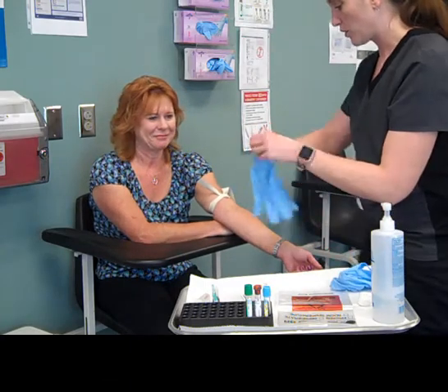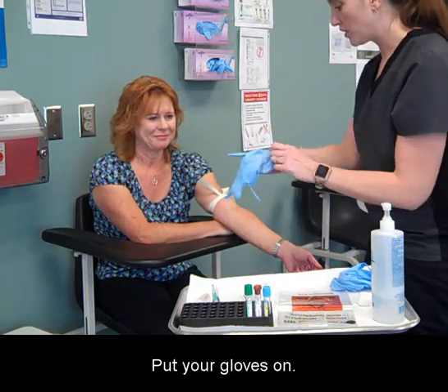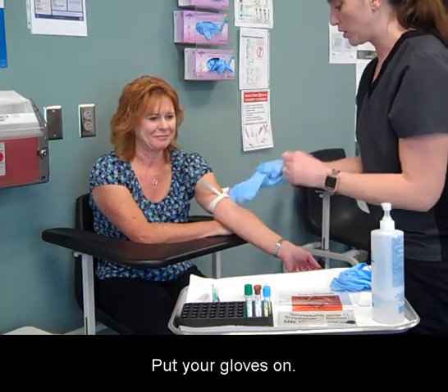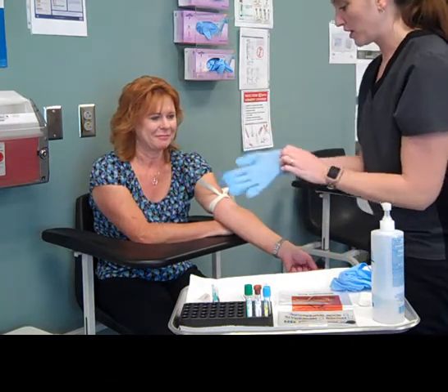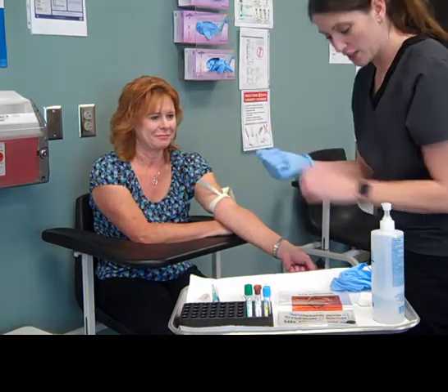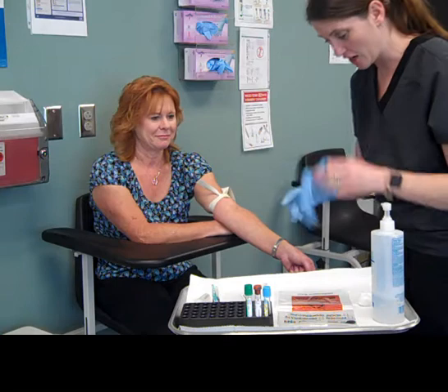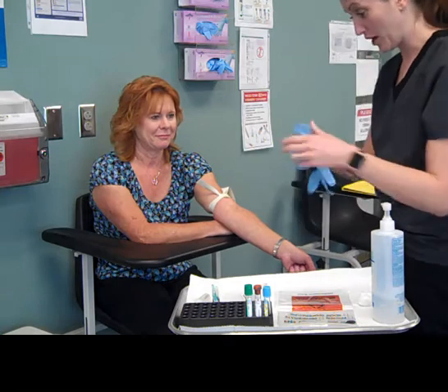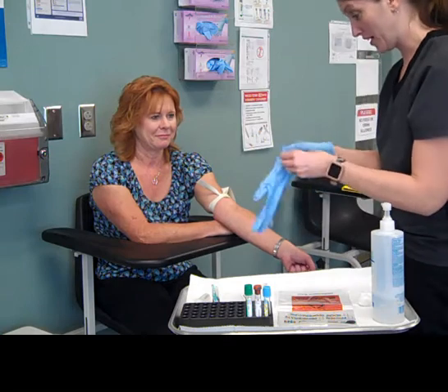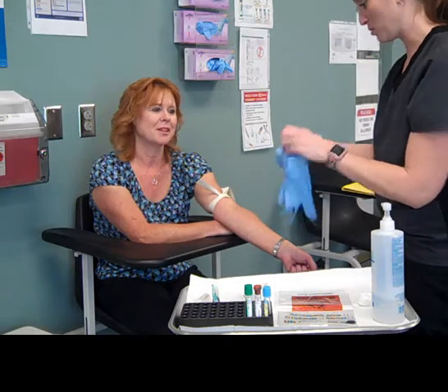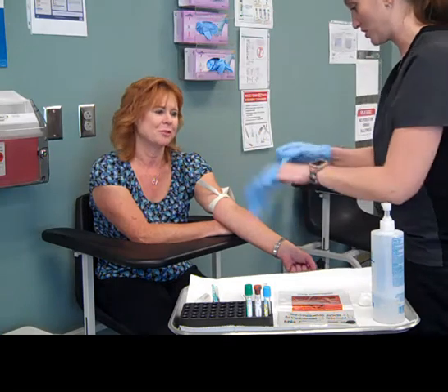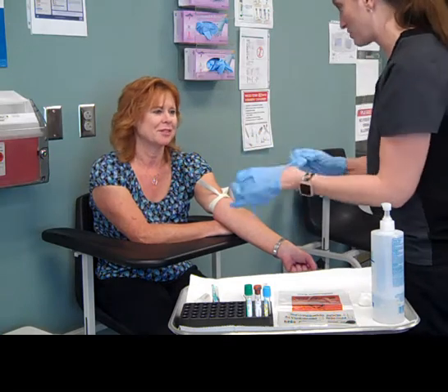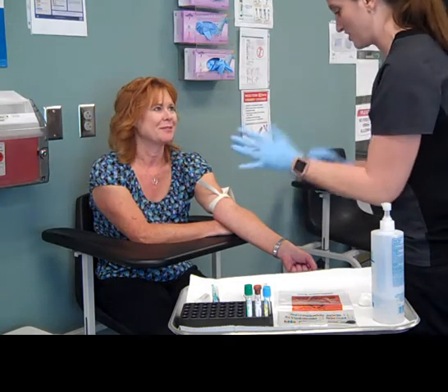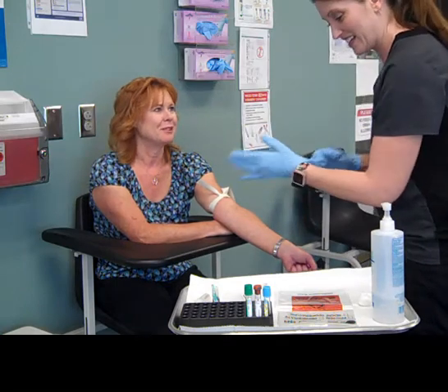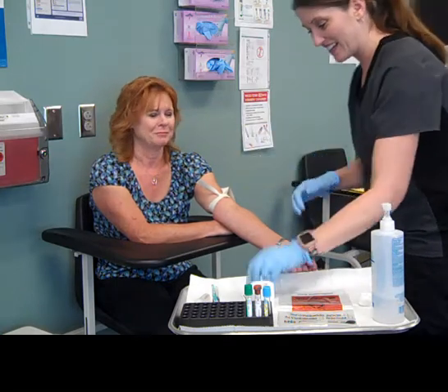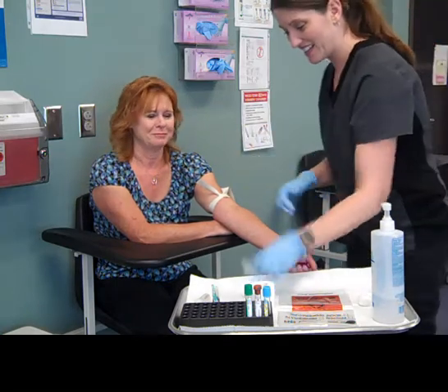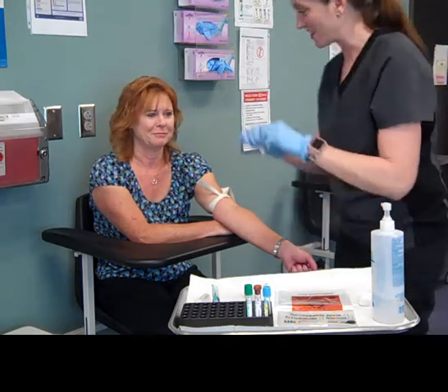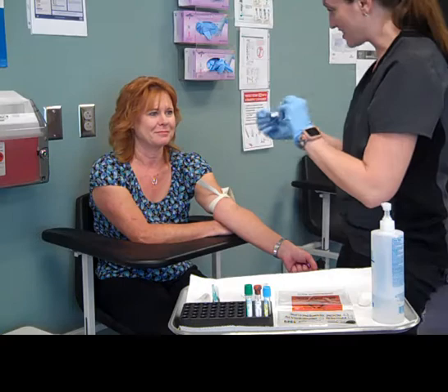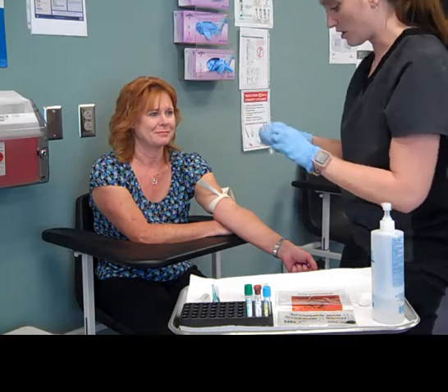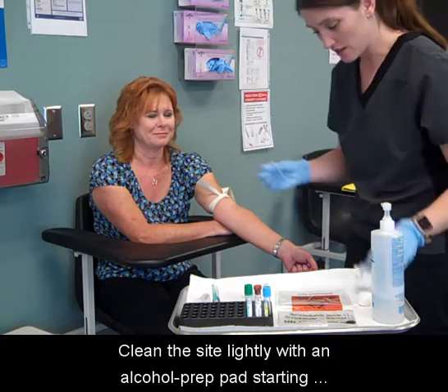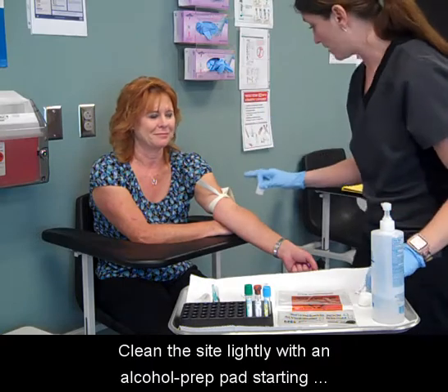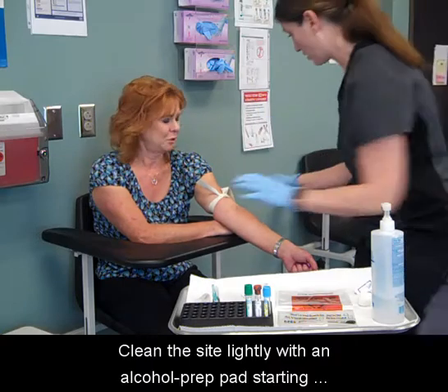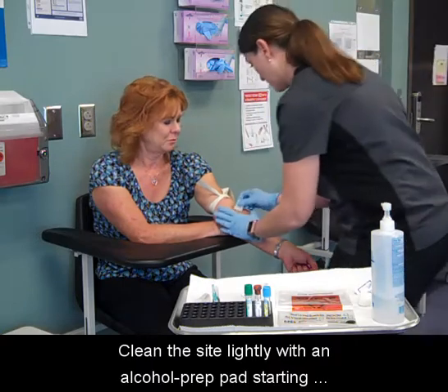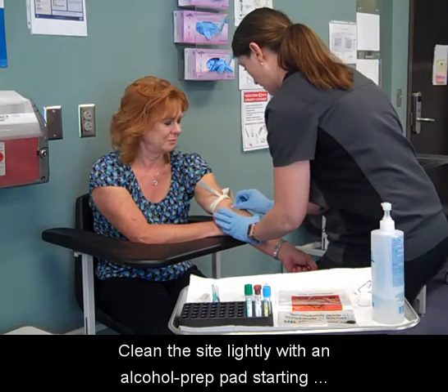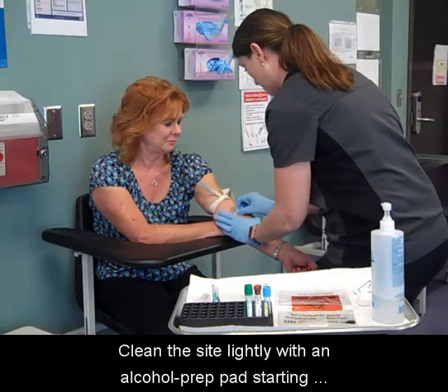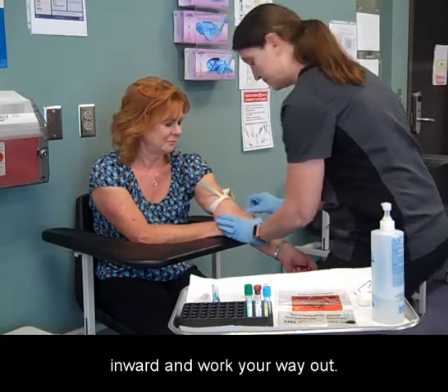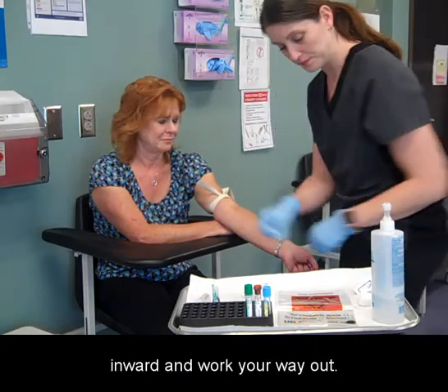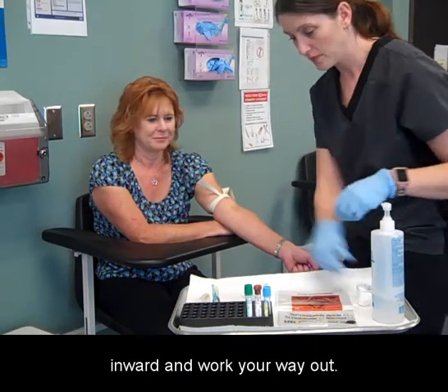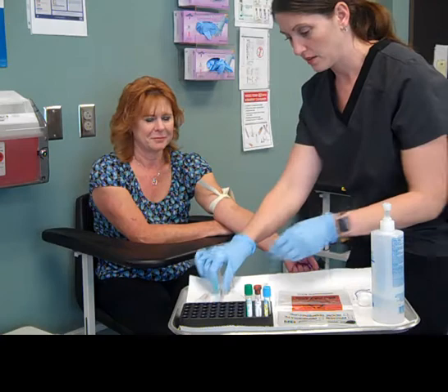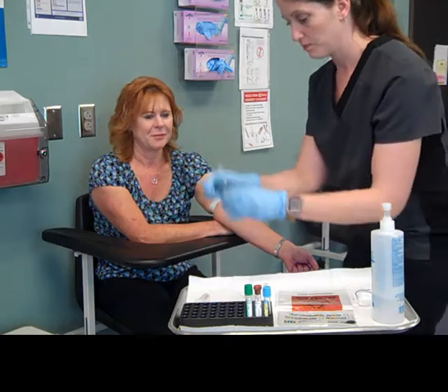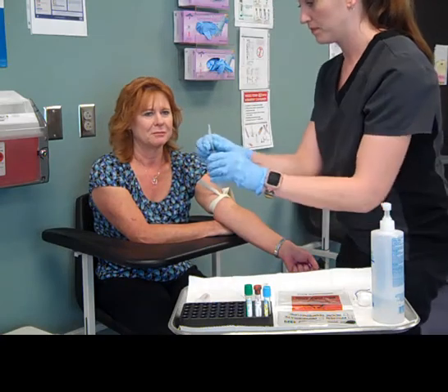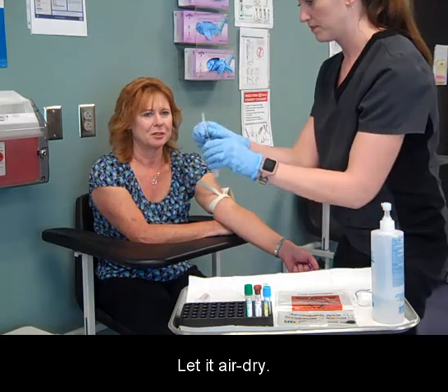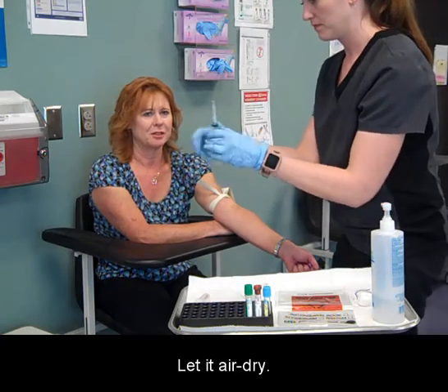Put your gloves on. Clean the site lightly with an alcohol prep pad starting inward and work your way out. Let it air dry.